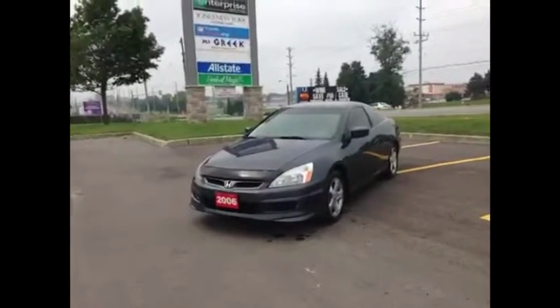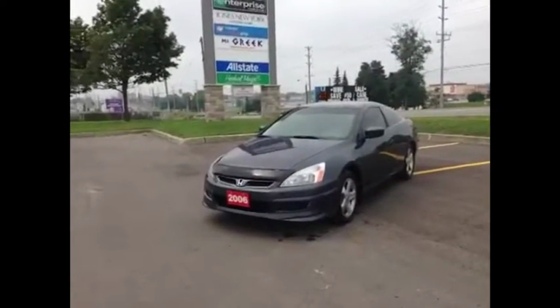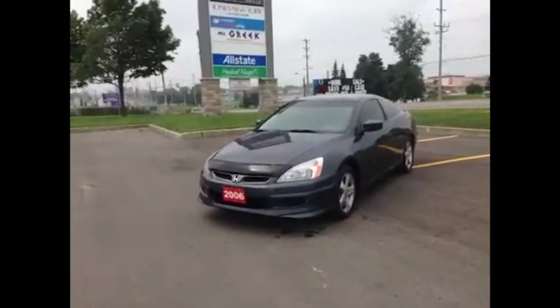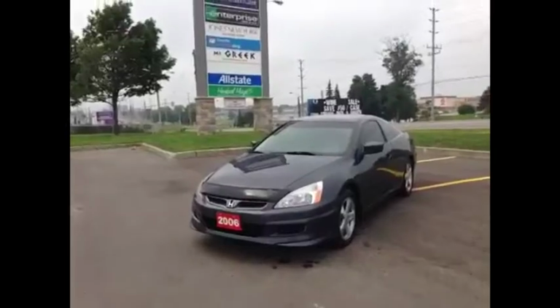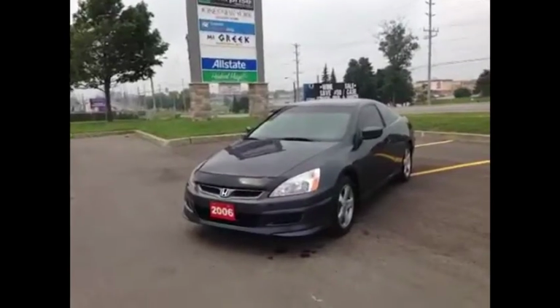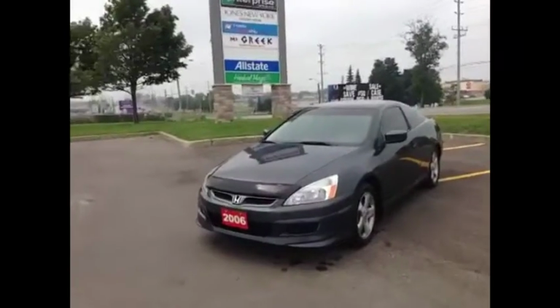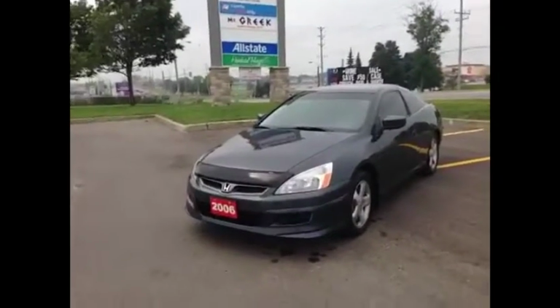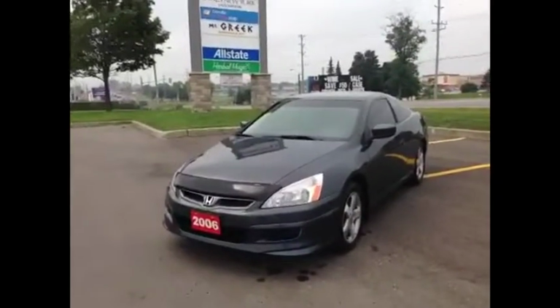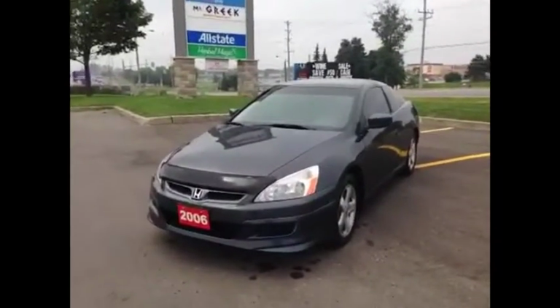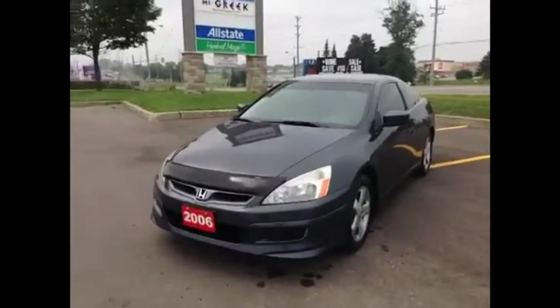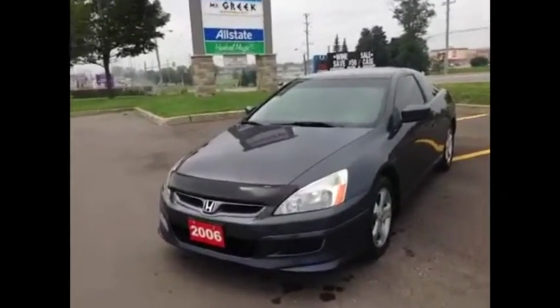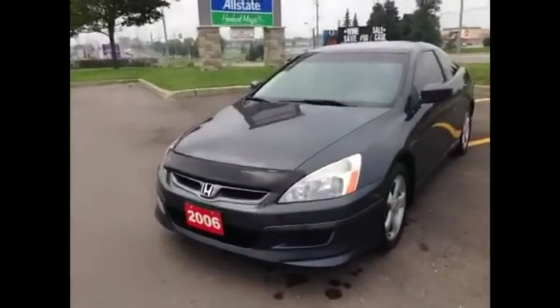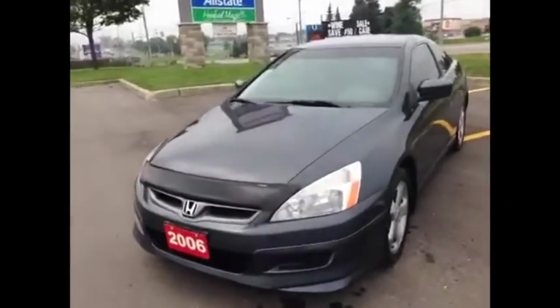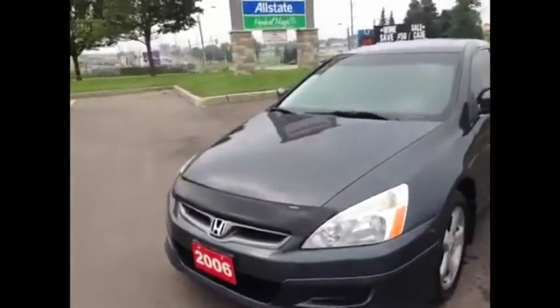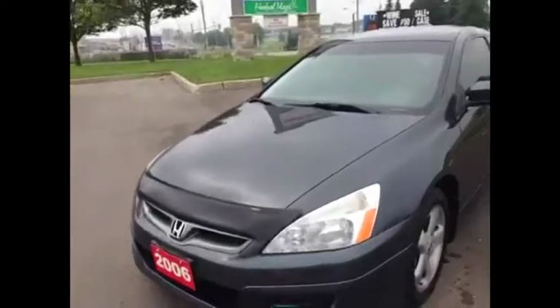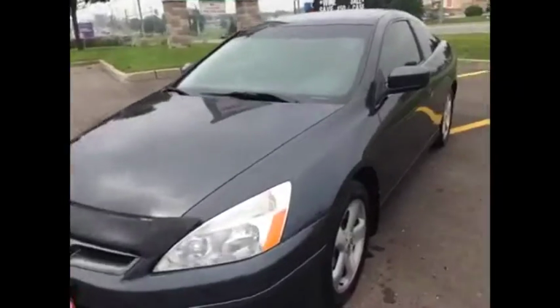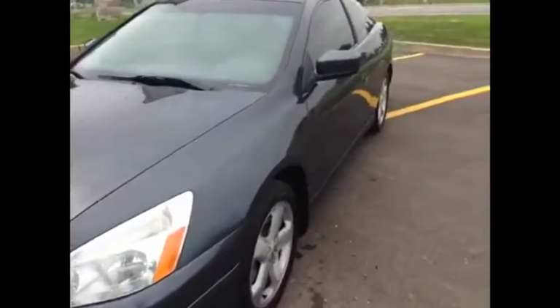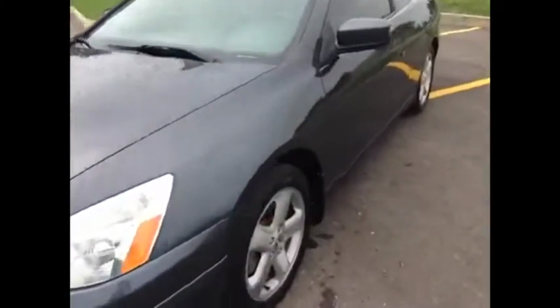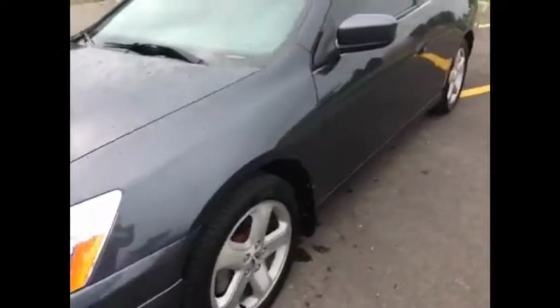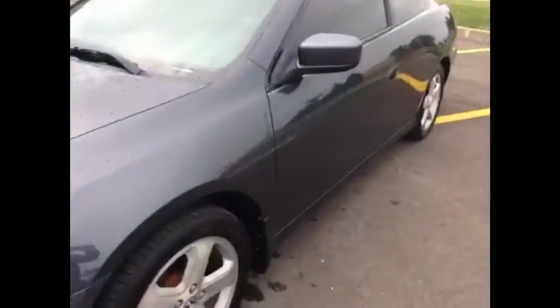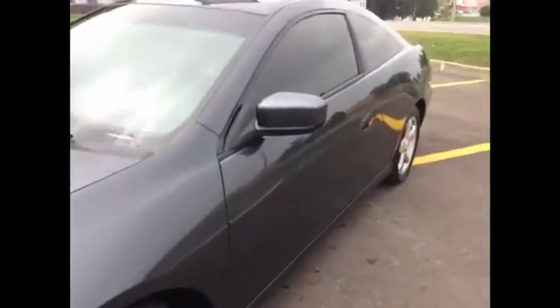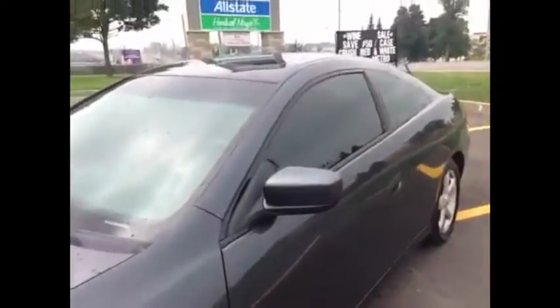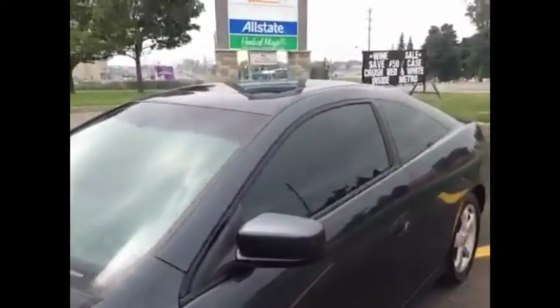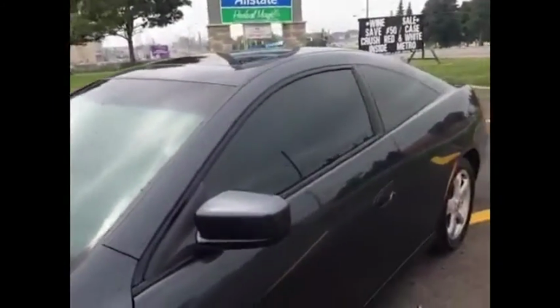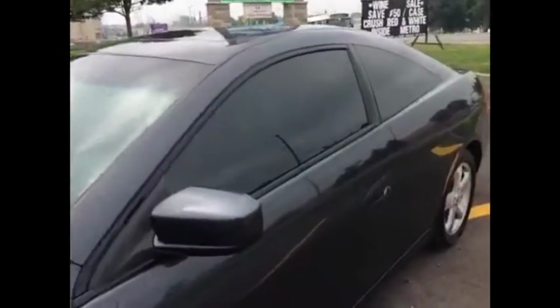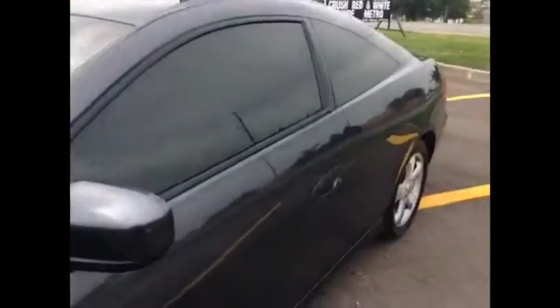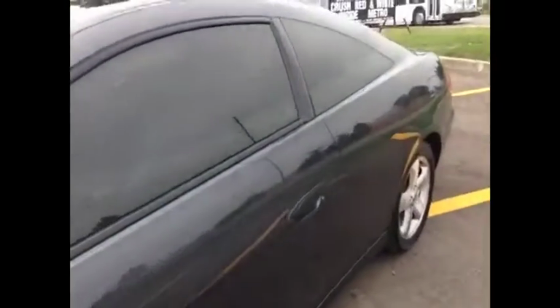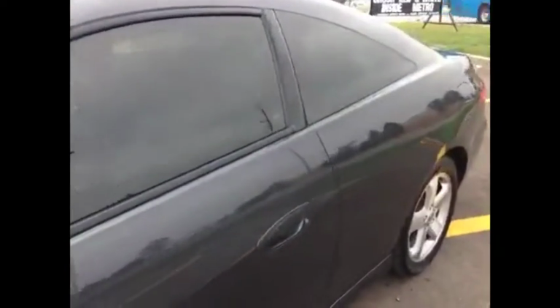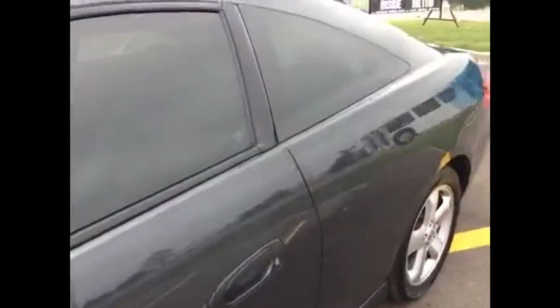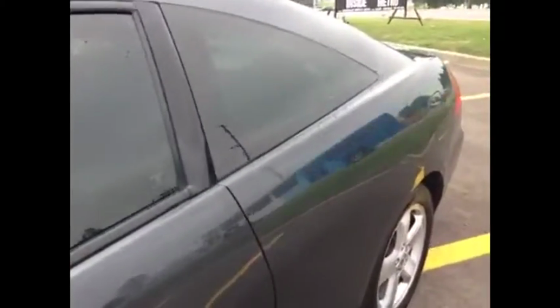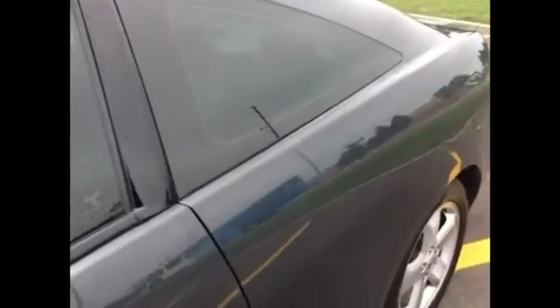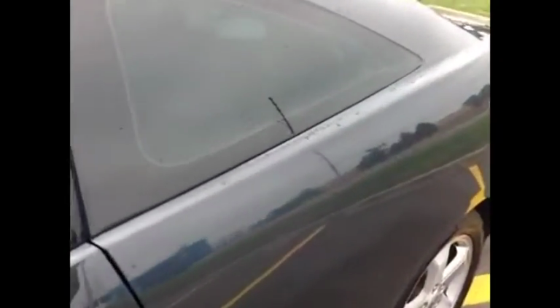This is the 3.0L V6 Edition. It's got VTEC, it's got the bug deflector, it's got beautiful 17-inch wheels, tinted windows and a sunroof, as well as a beautiful Graphite Earl Grey color paint job.